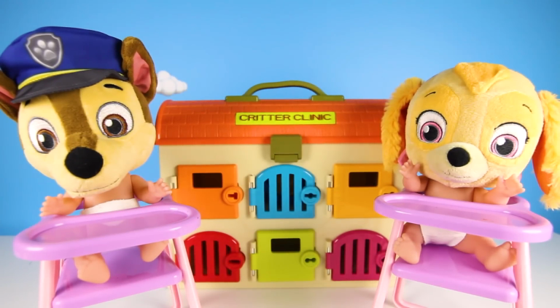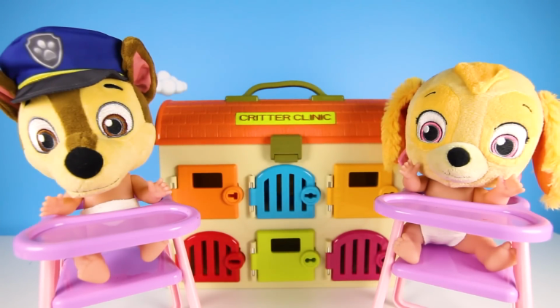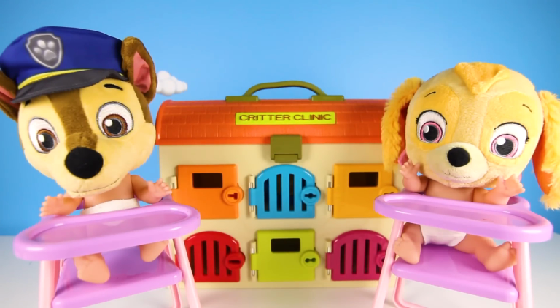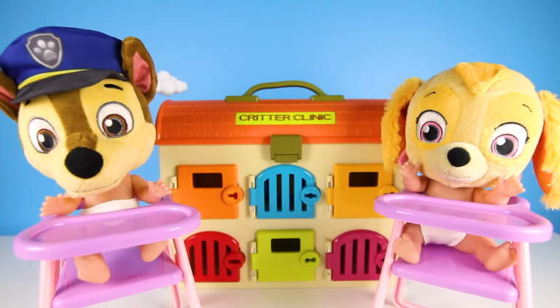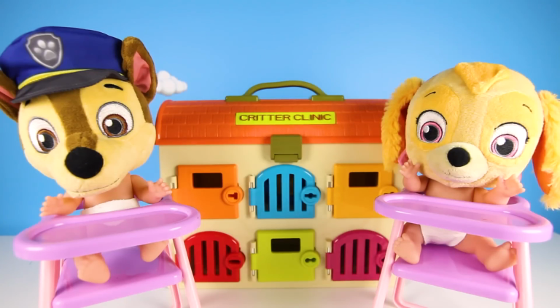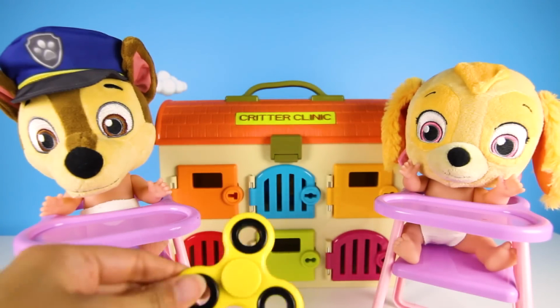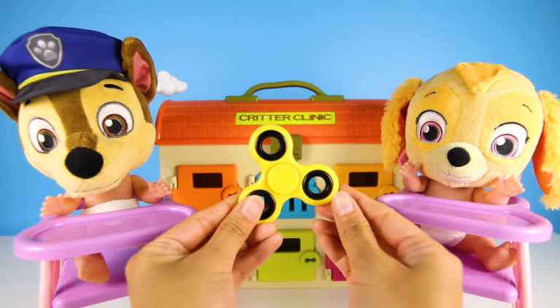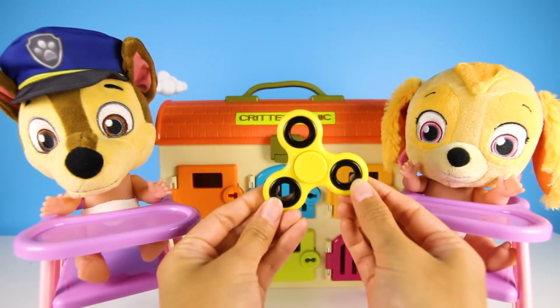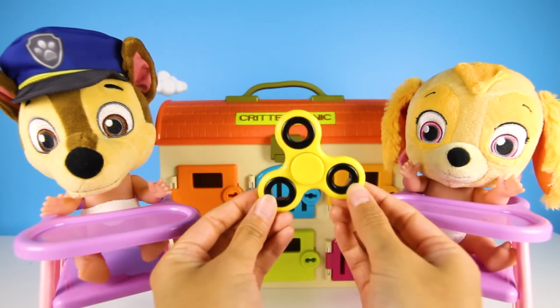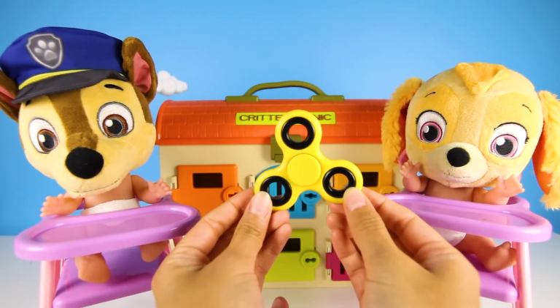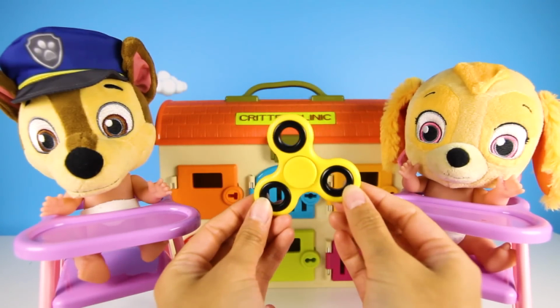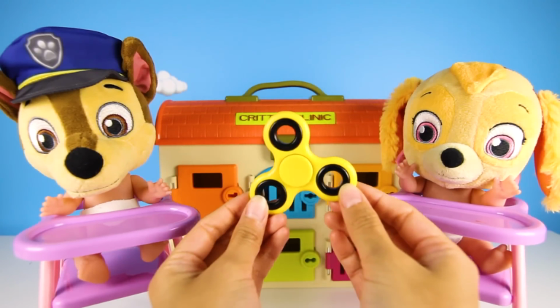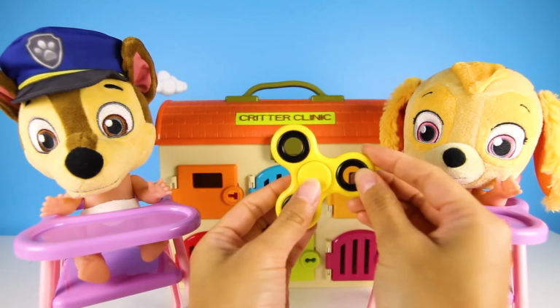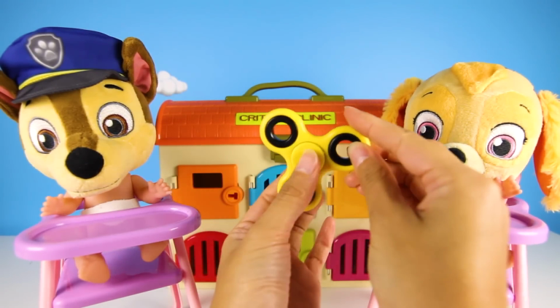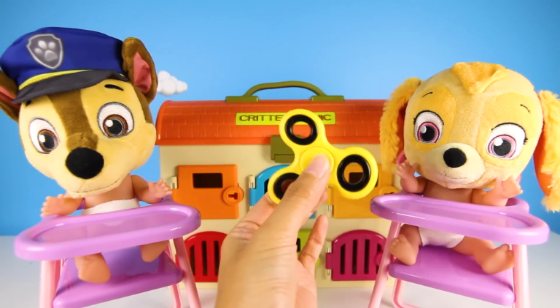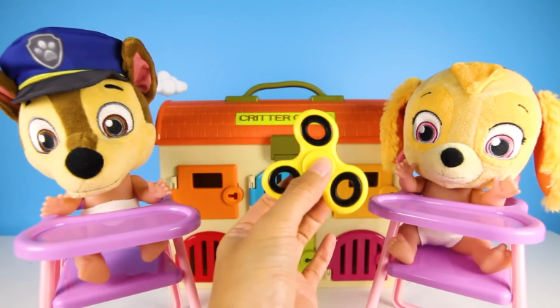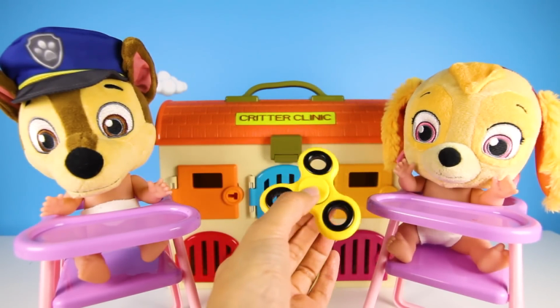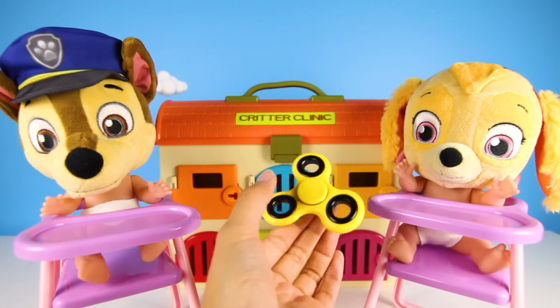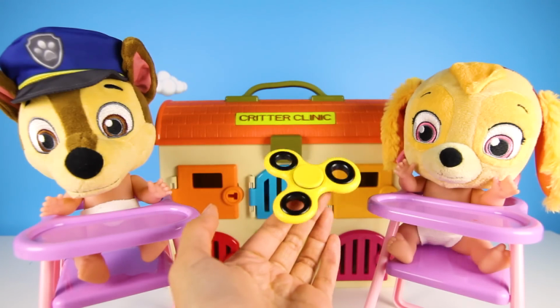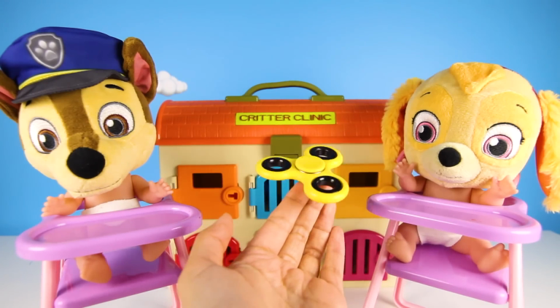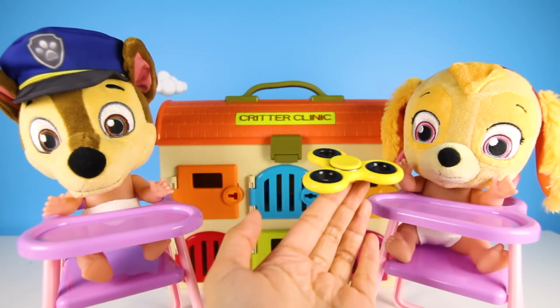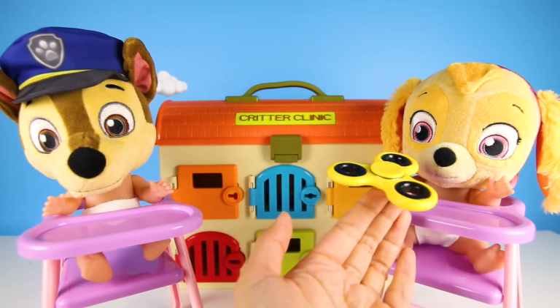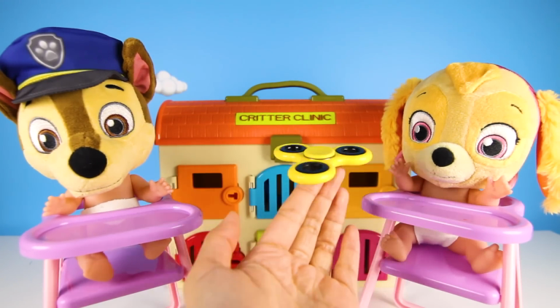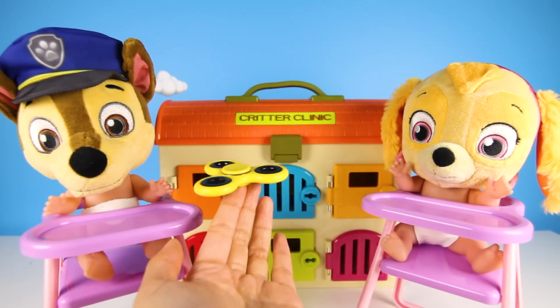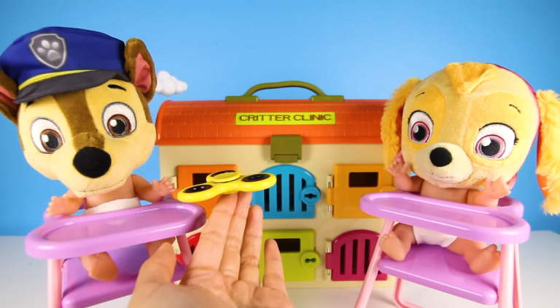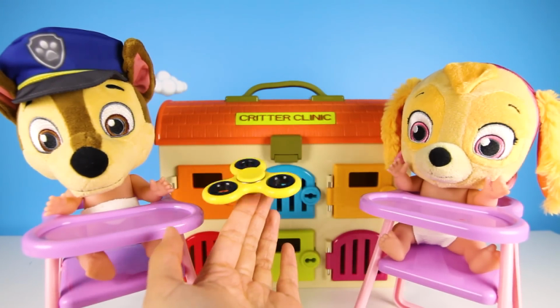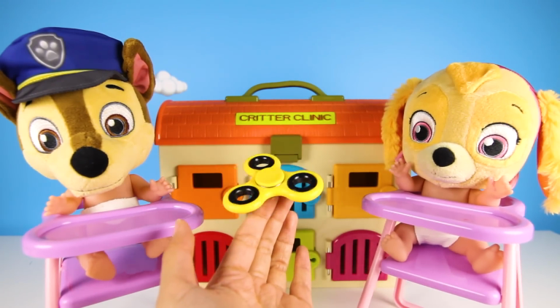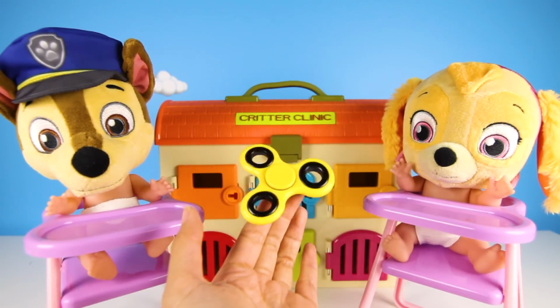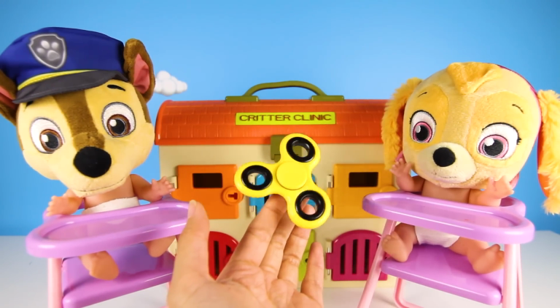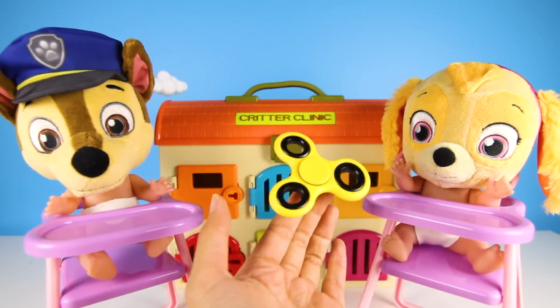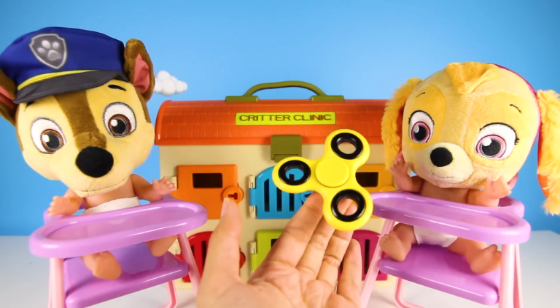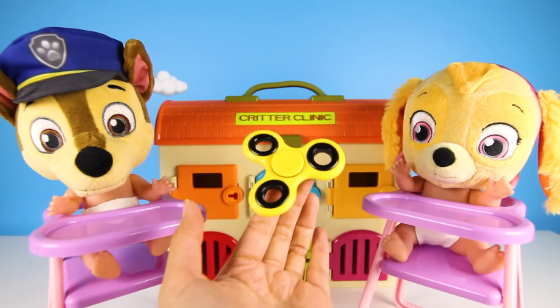Now let's do the next color. This one is yellow — yellow like Rubble the construction pup. Yellow color, yellow color, where are you? Here I am, here I am, how do you do?